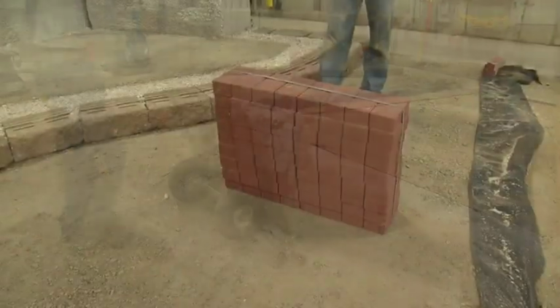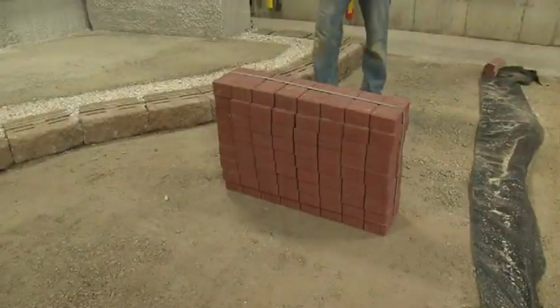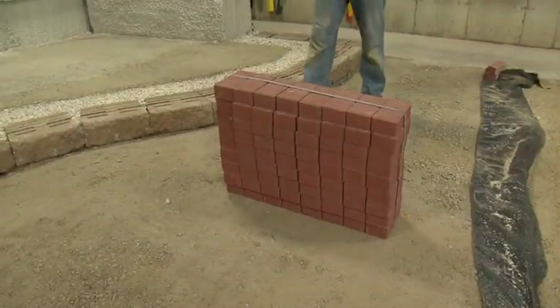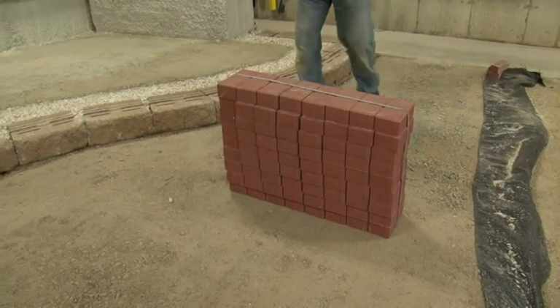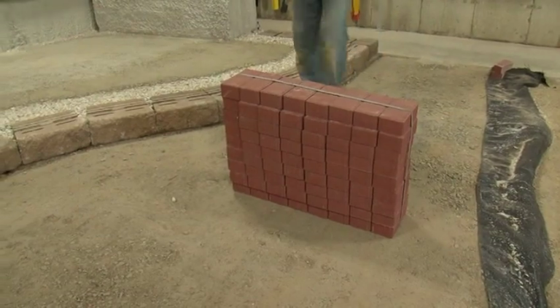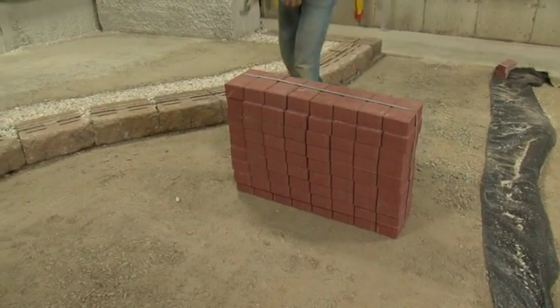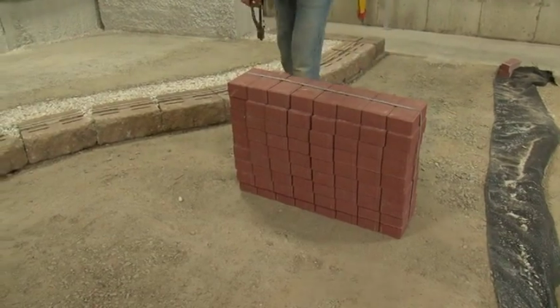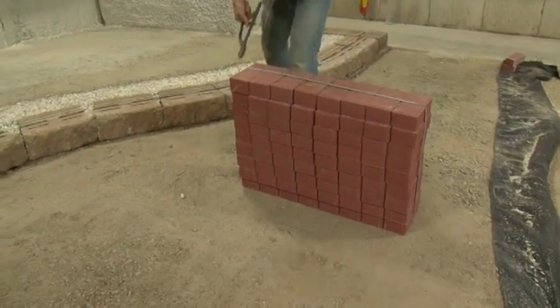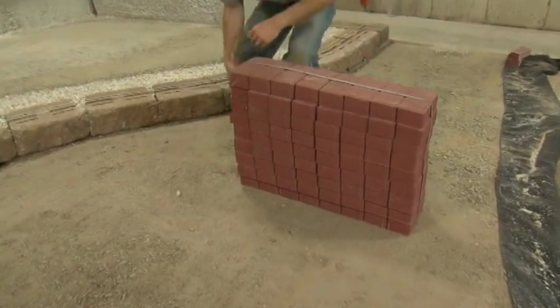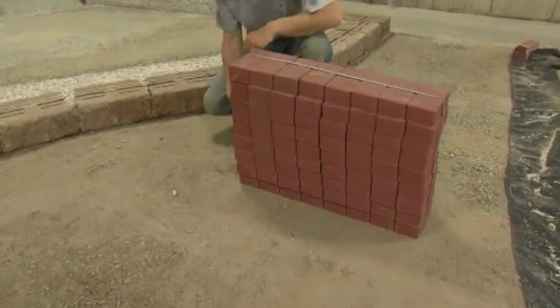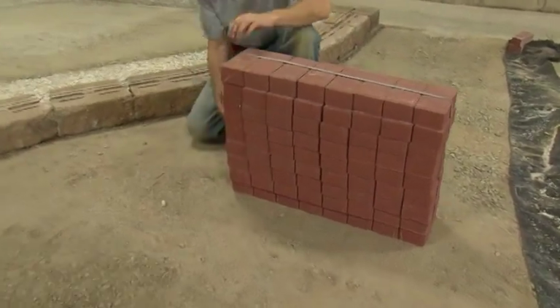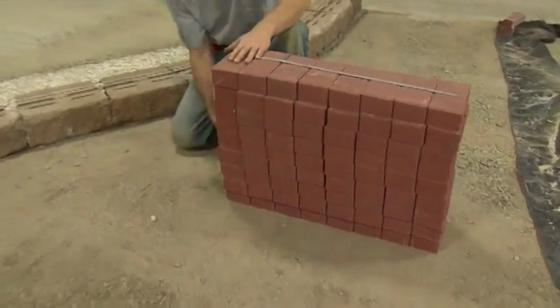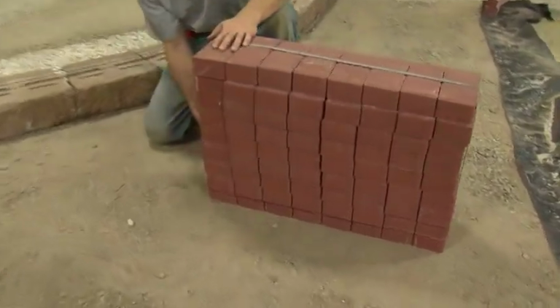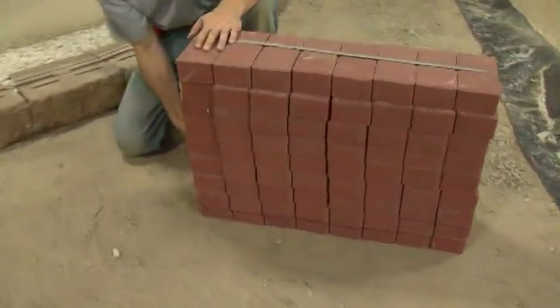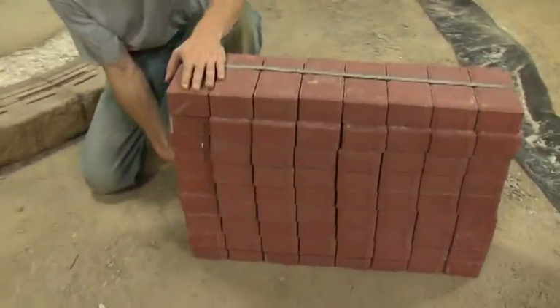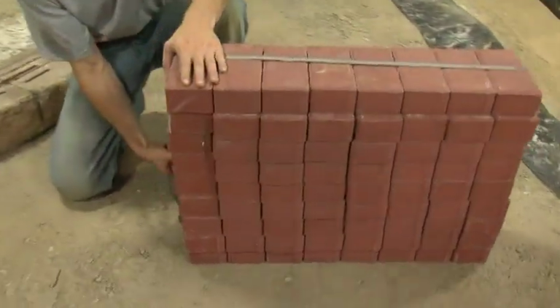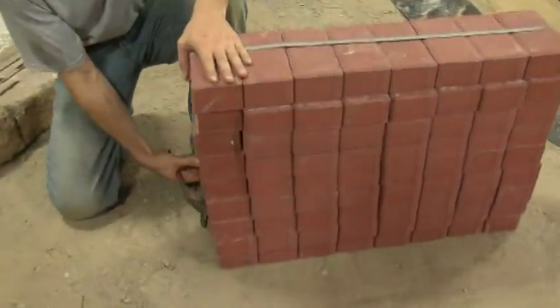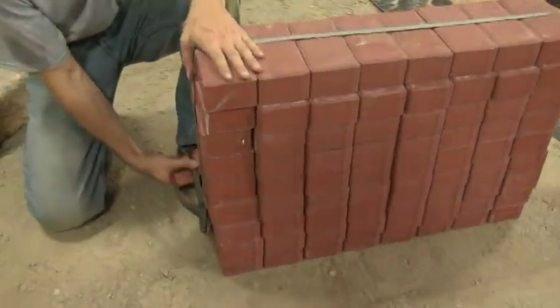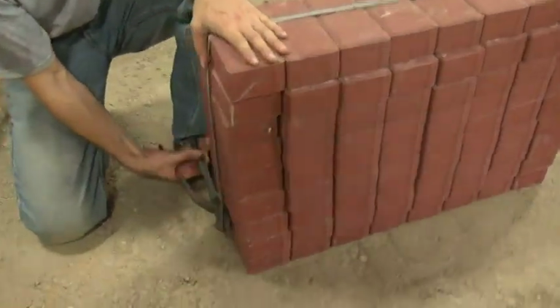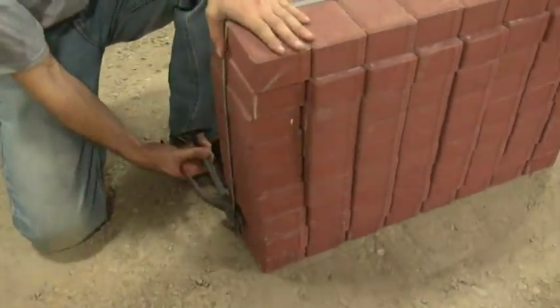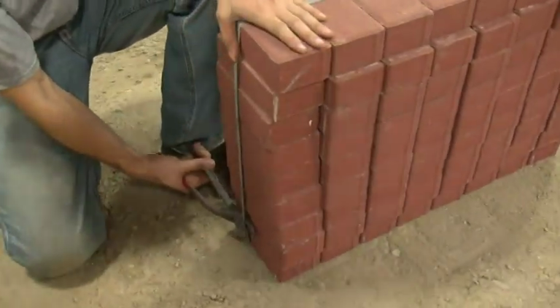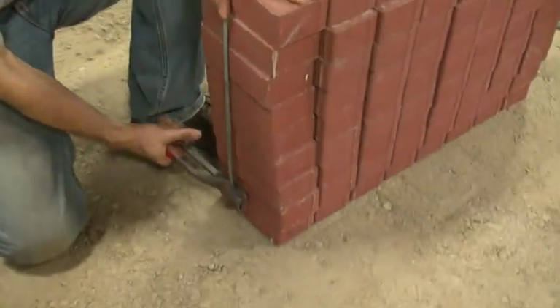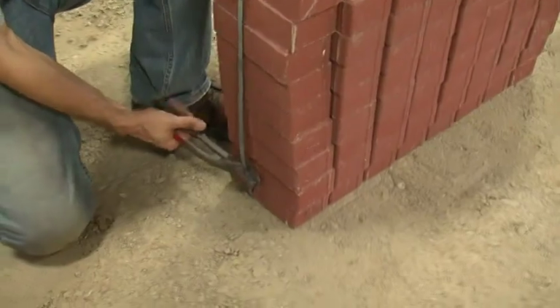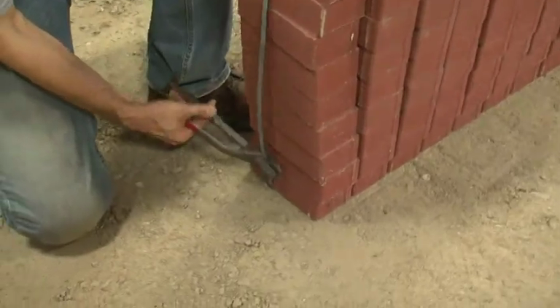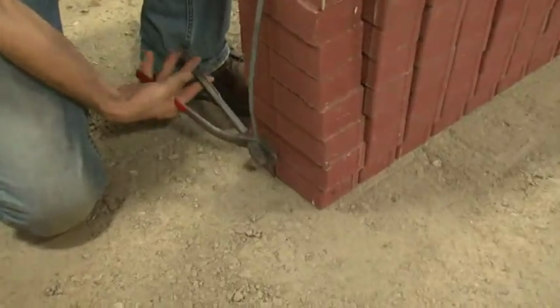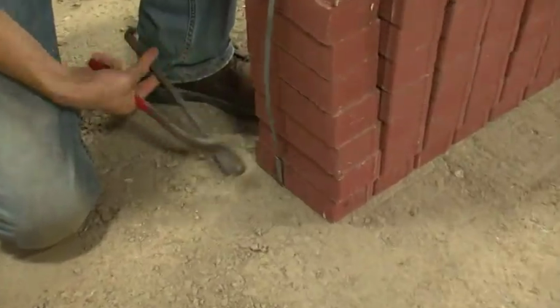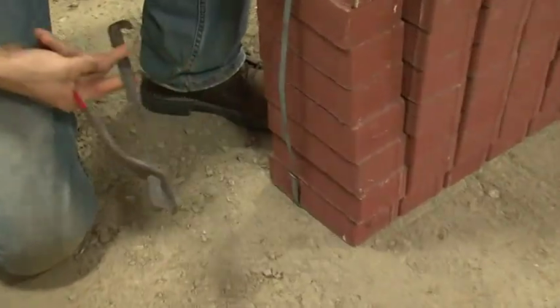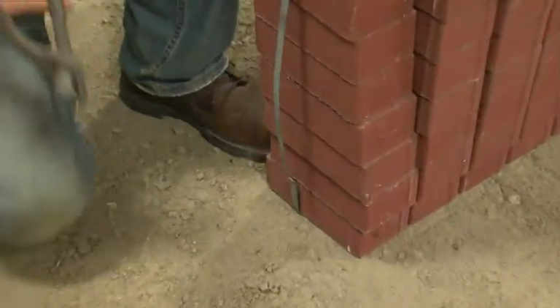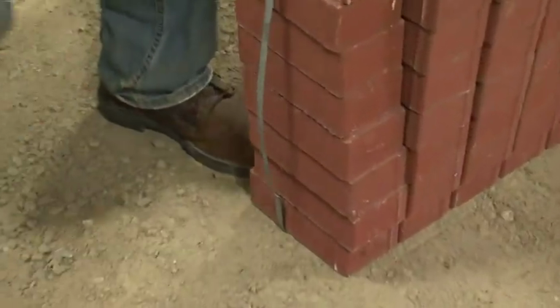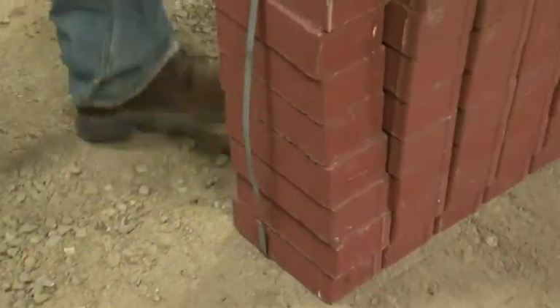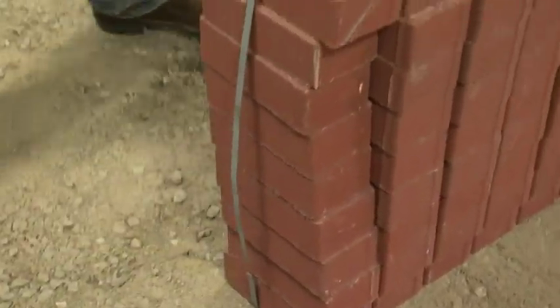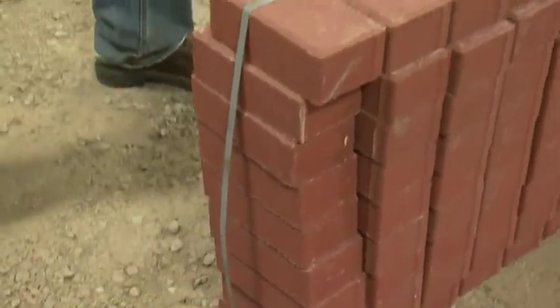The proper way to cut a band is as follows: cut near the bottom on both sides.